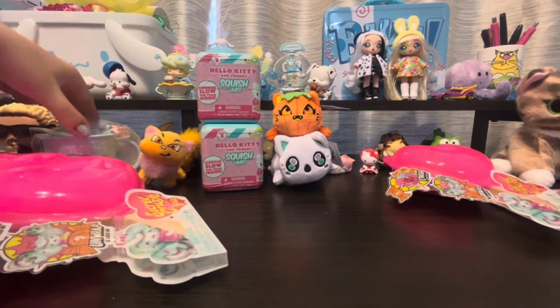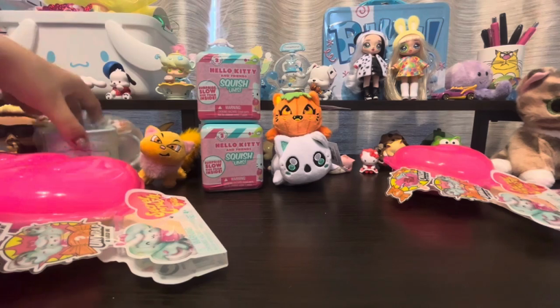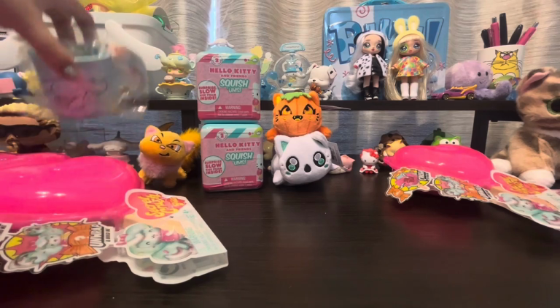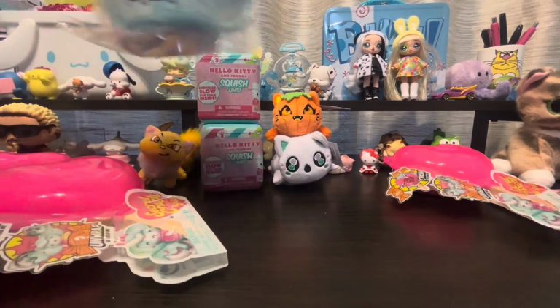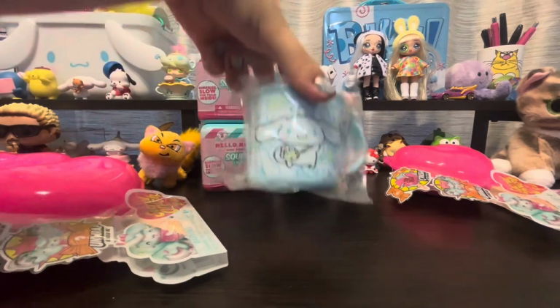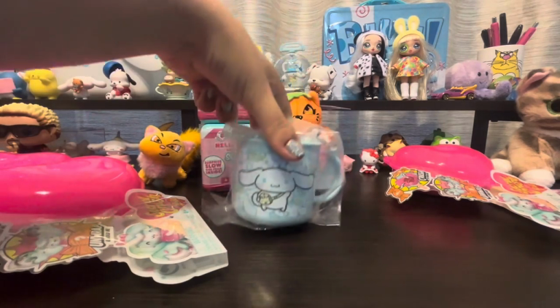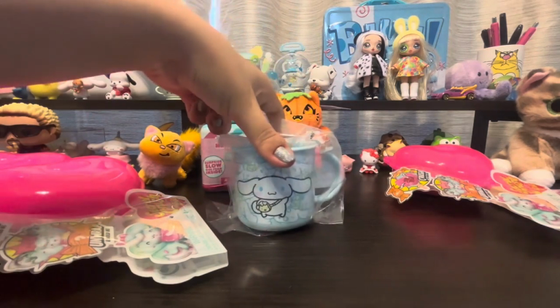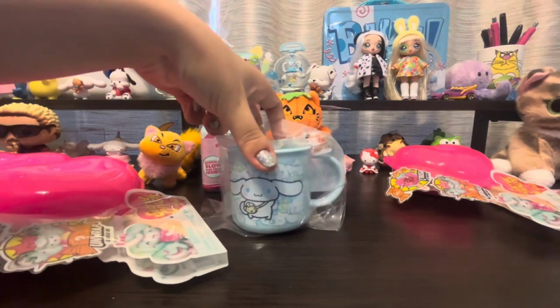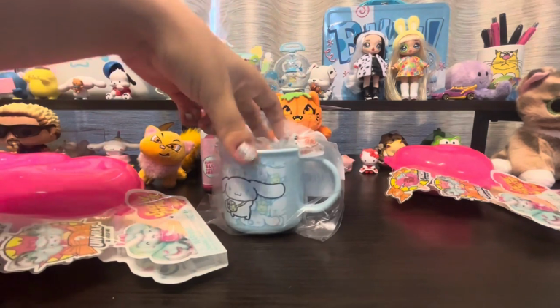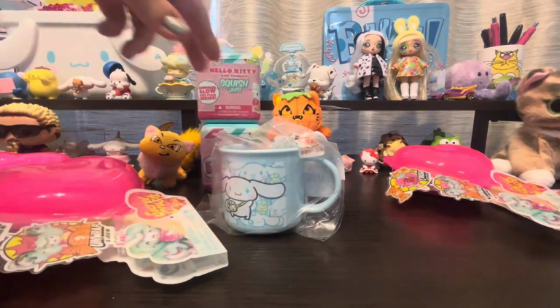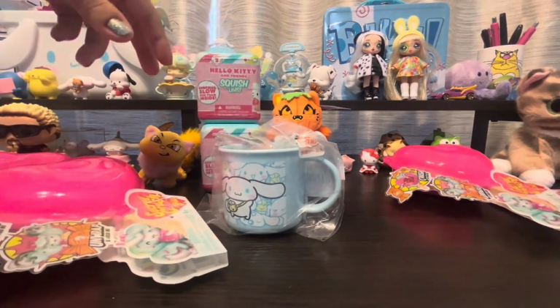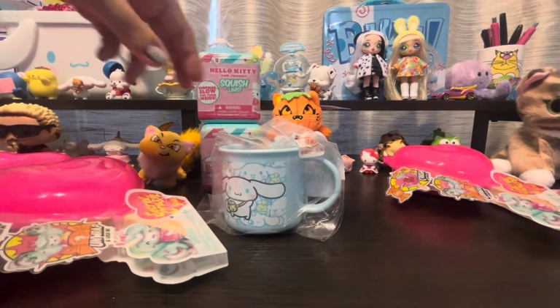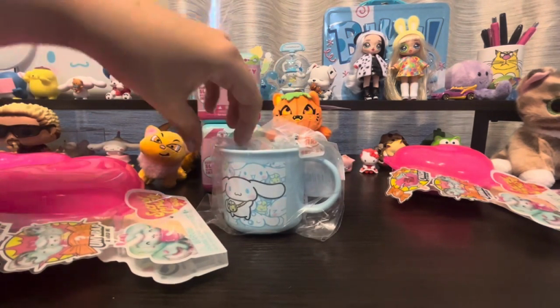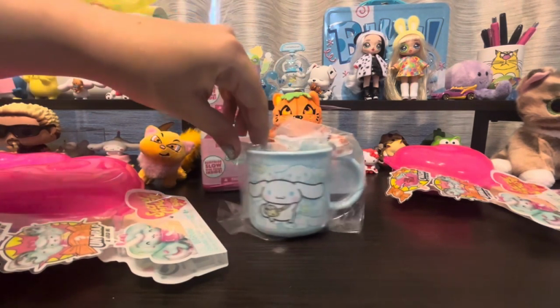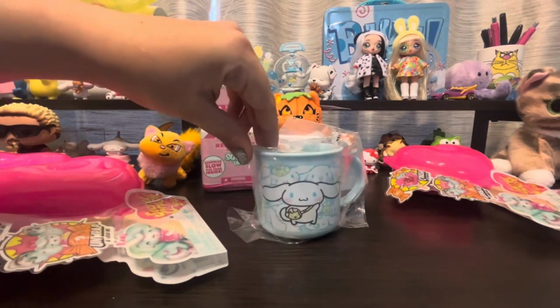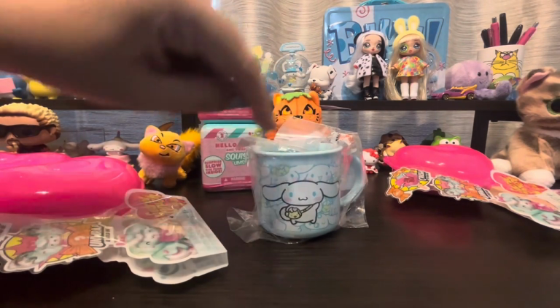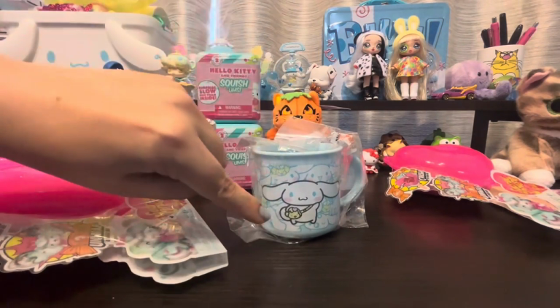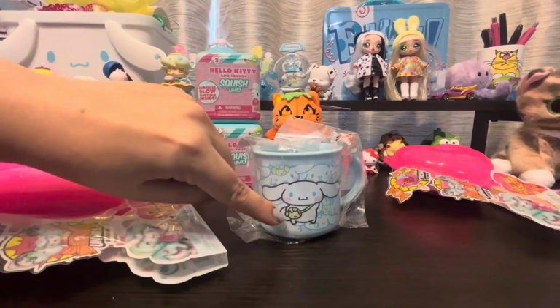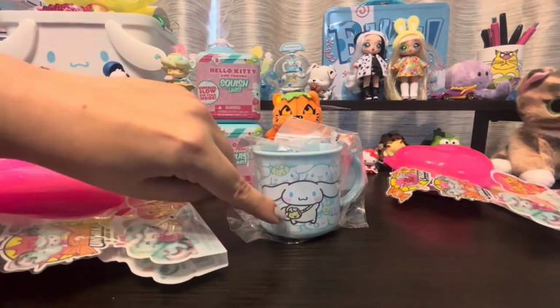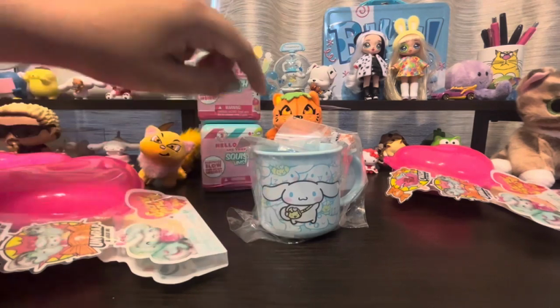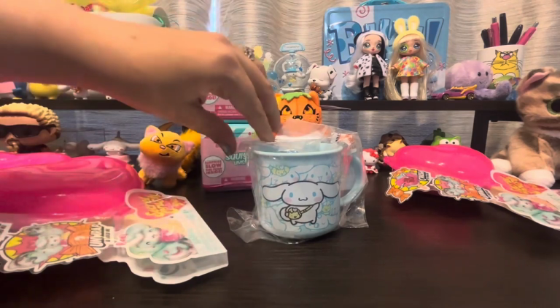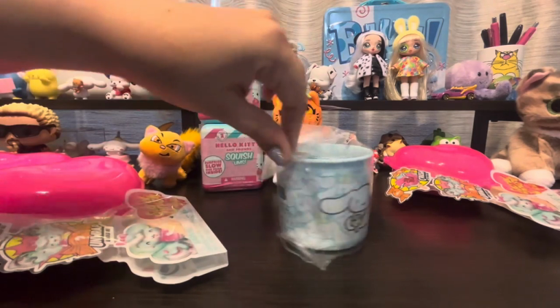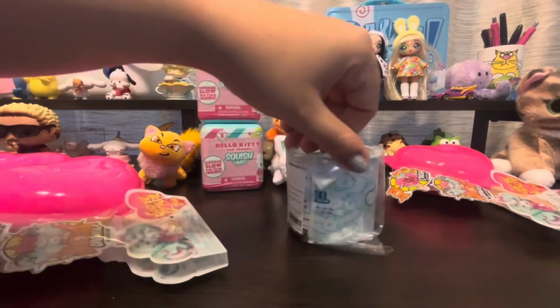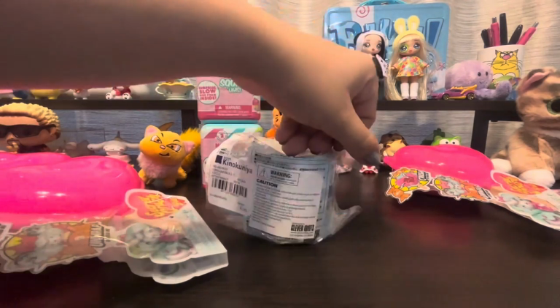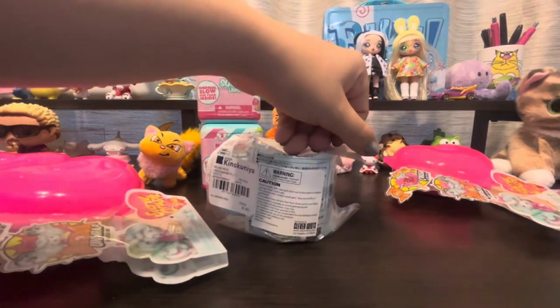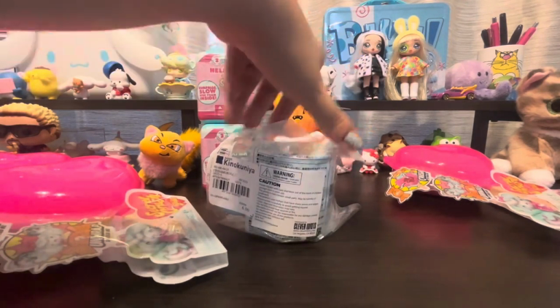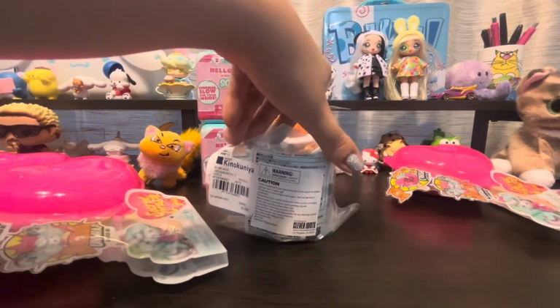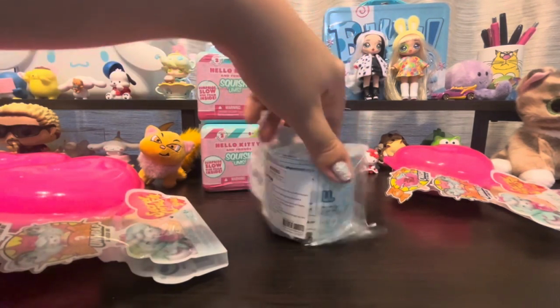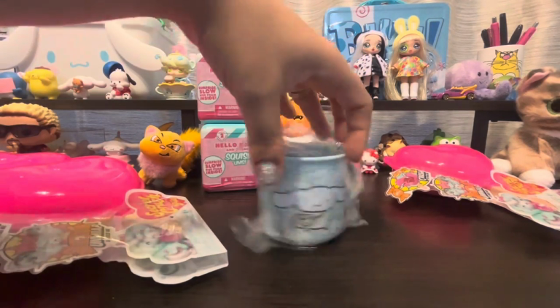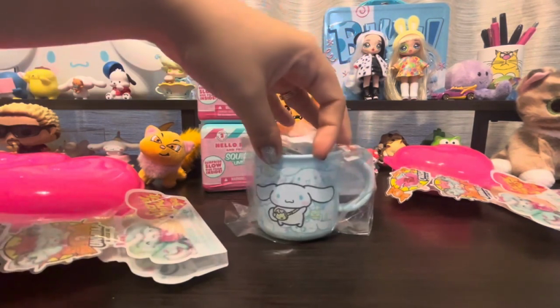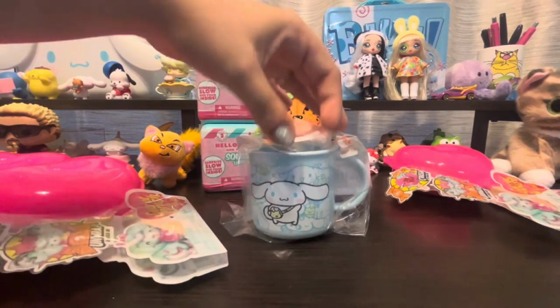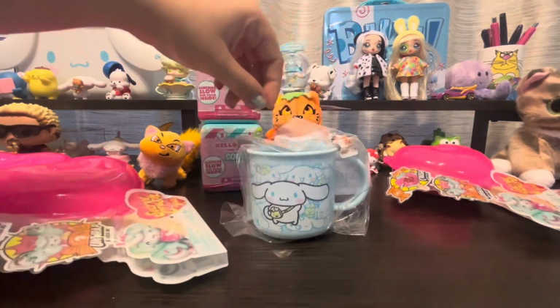I also got a cinnamon roll mug that I did not need, but I thought it was so cute. Look at the little fanny pack — so cute. And it's all cinnamon roll, so I was intrigued.